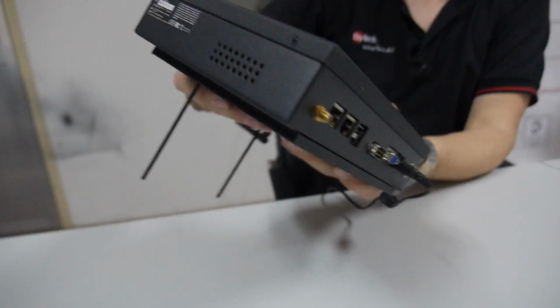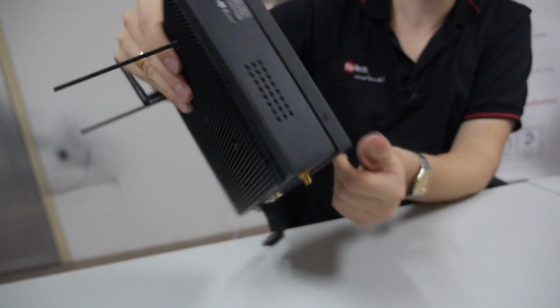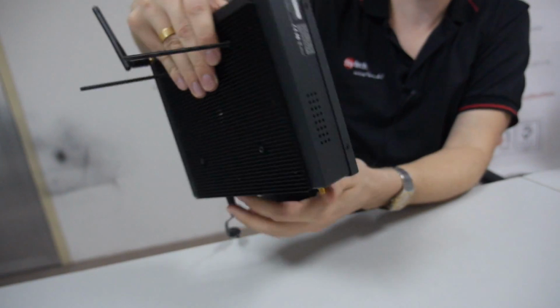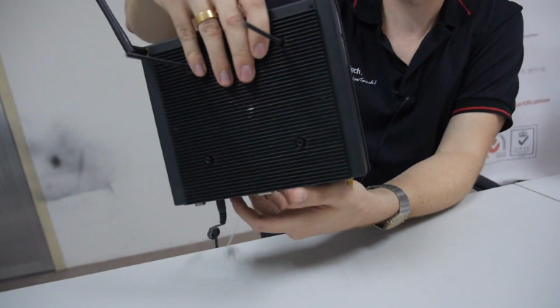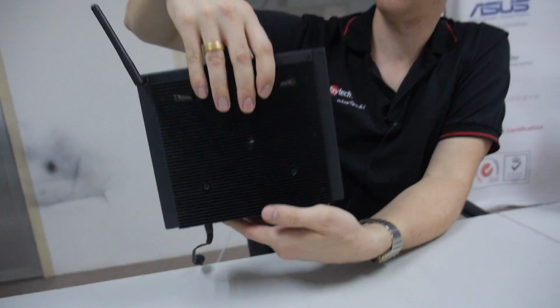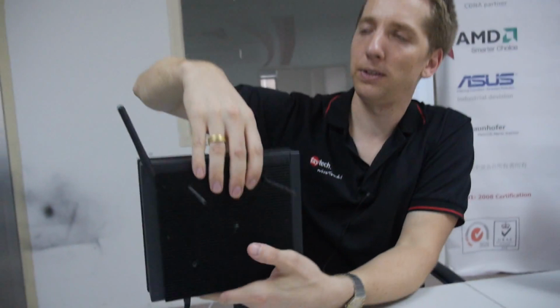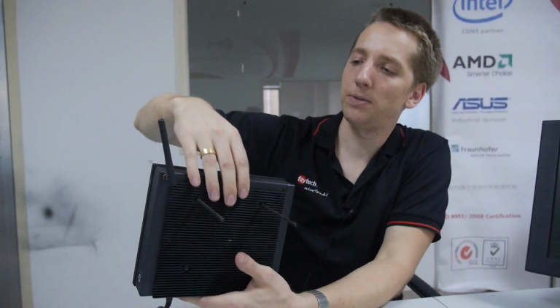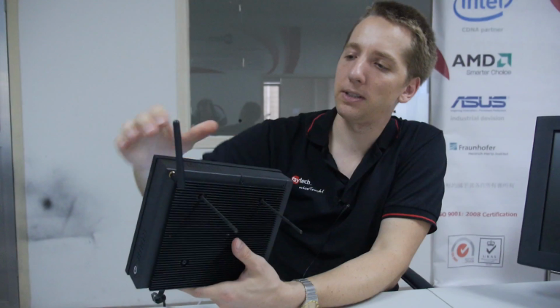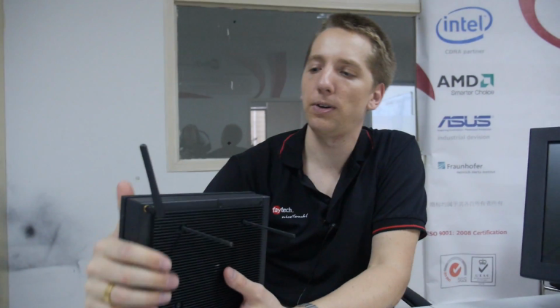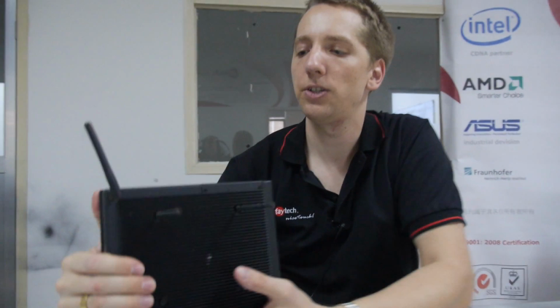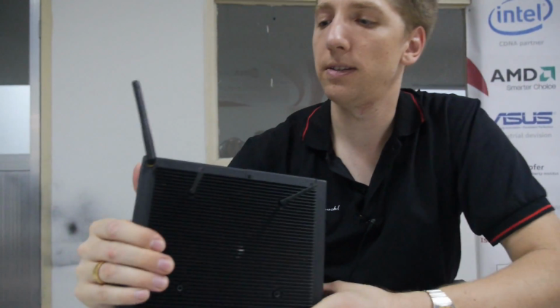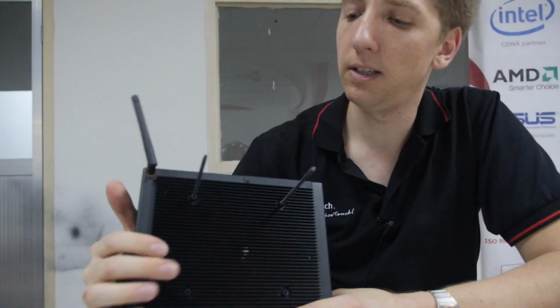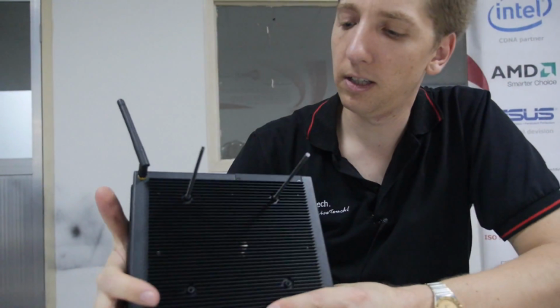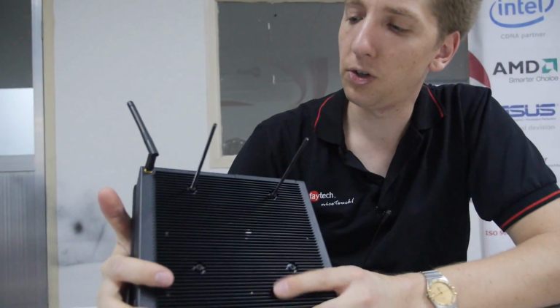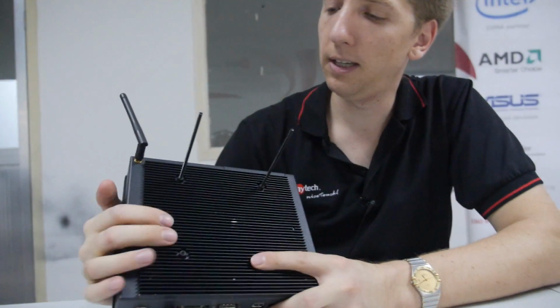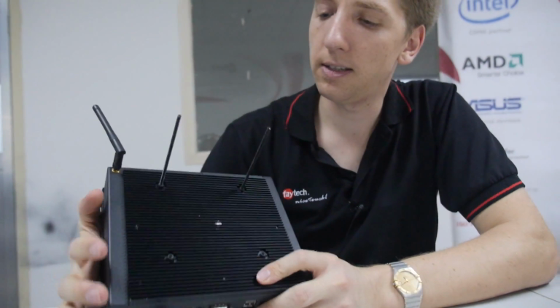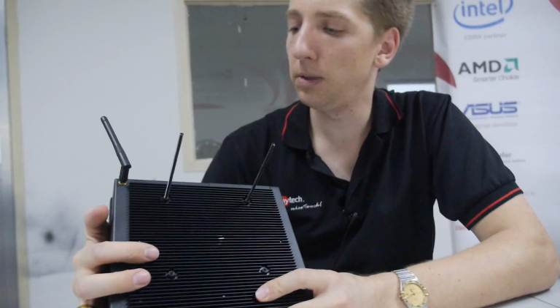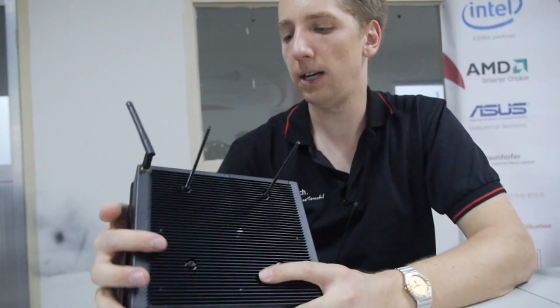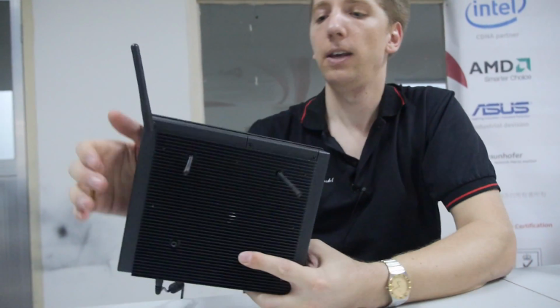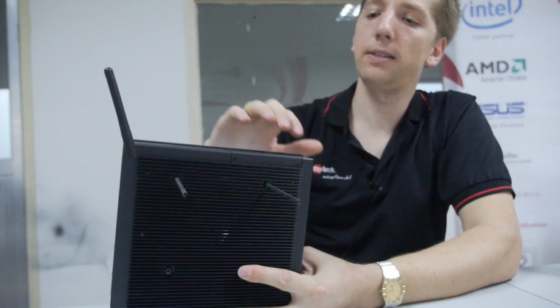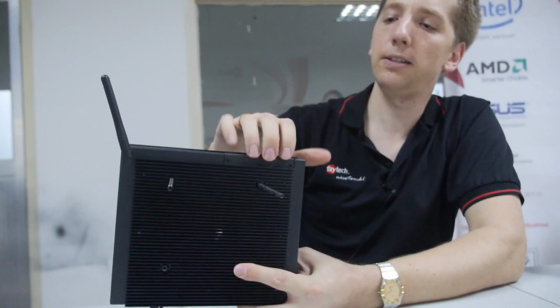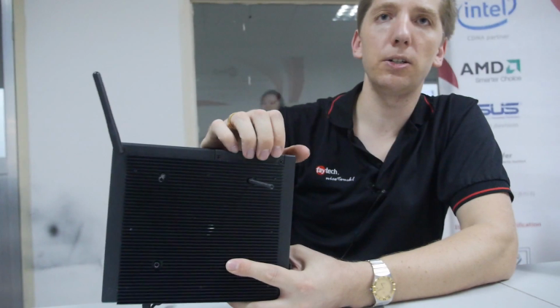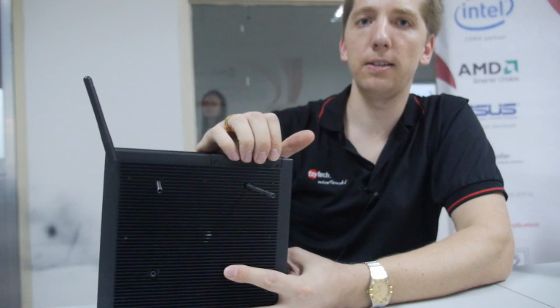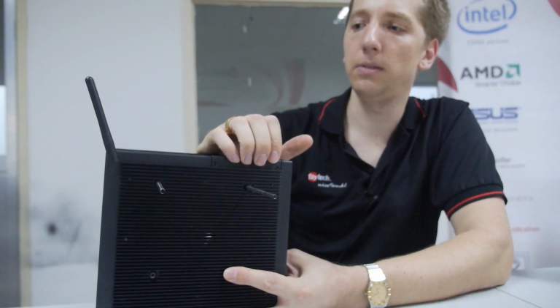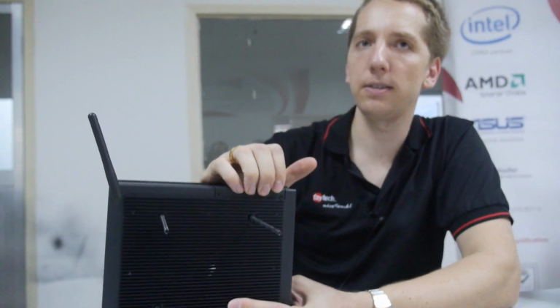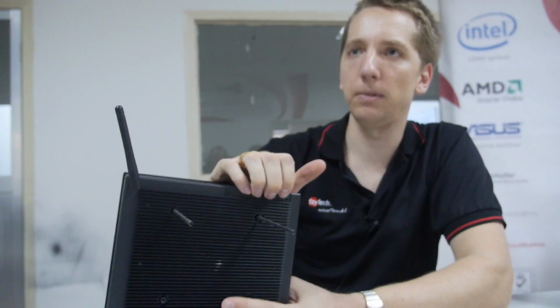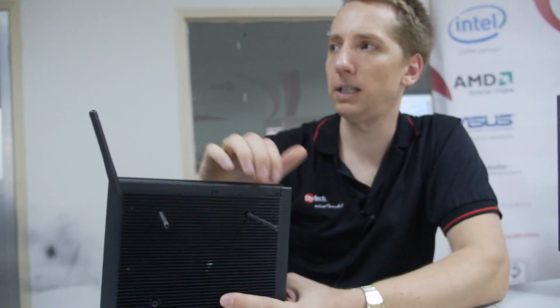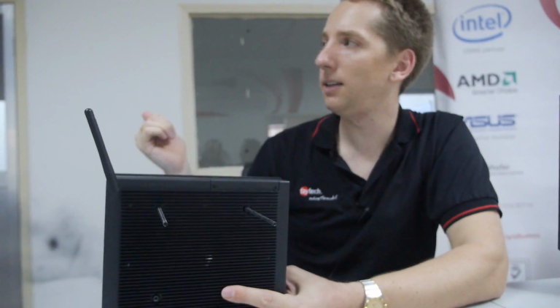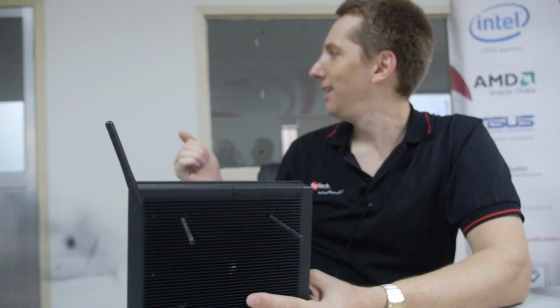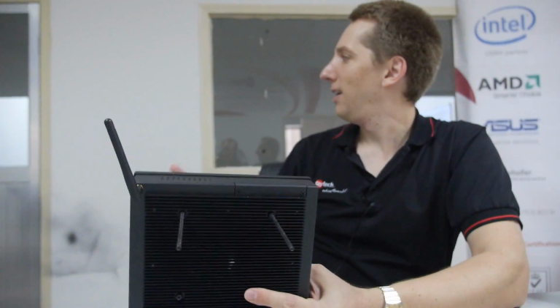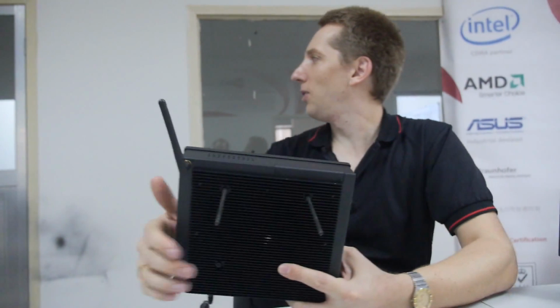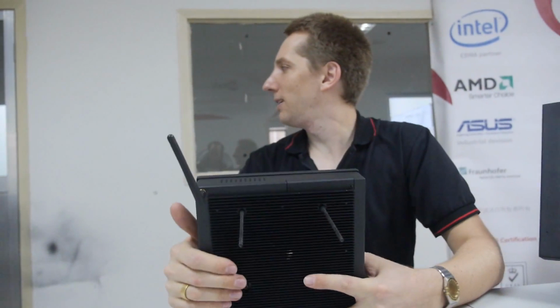This system is already installed 500 times, for example in travel agencies in Germany. It has a standard cooling profile and an easy changeable SSD.